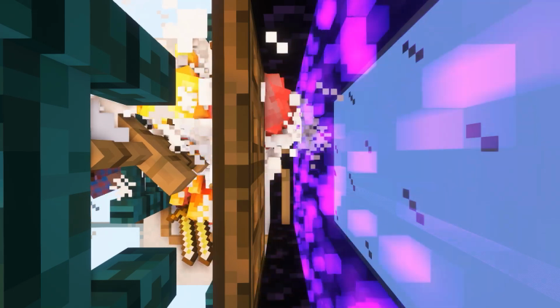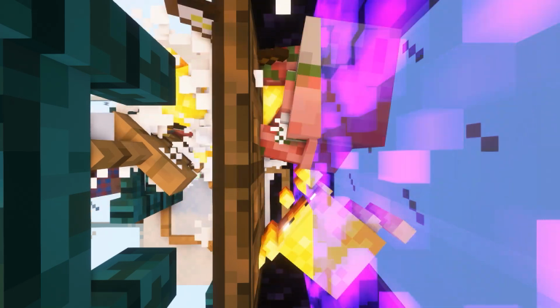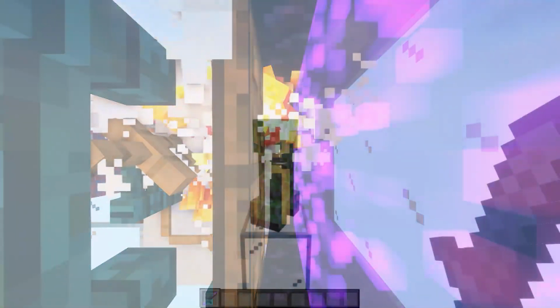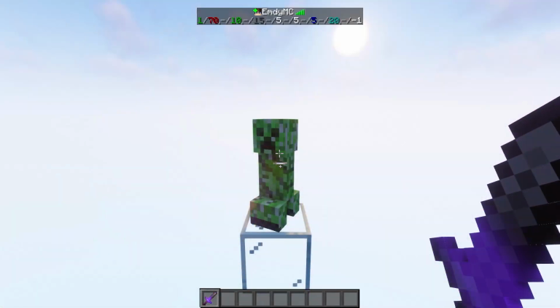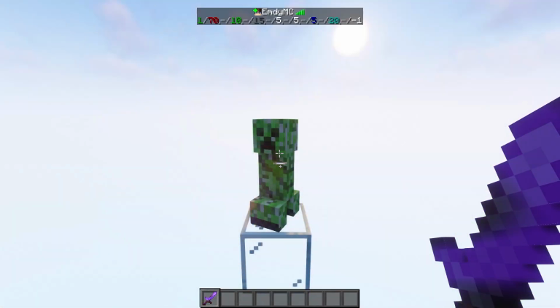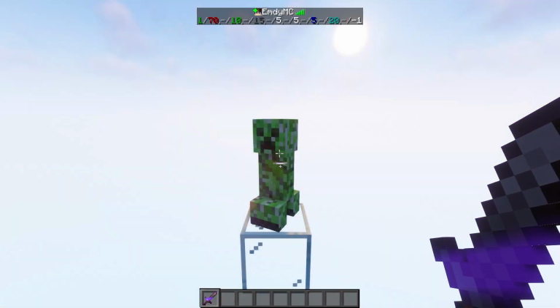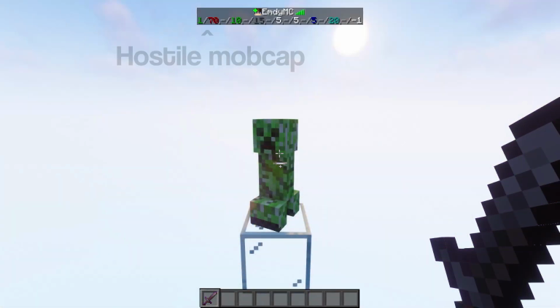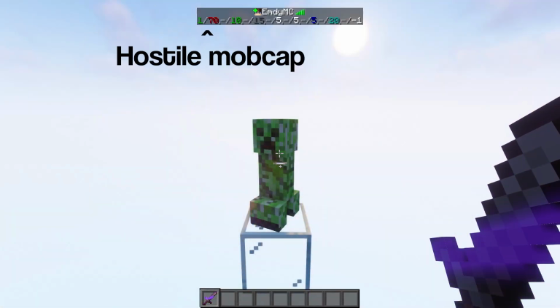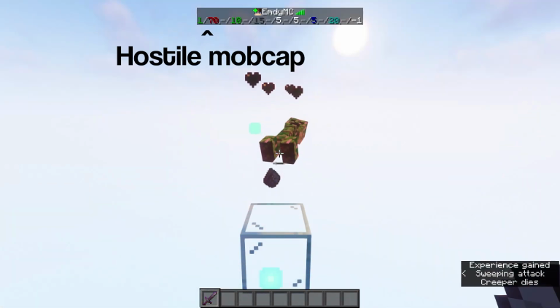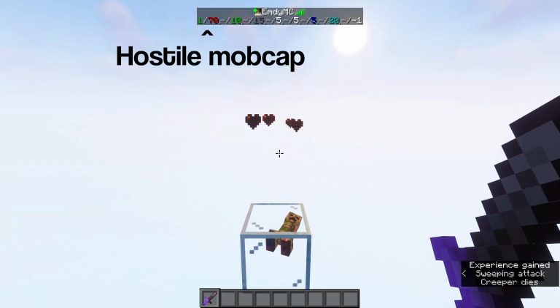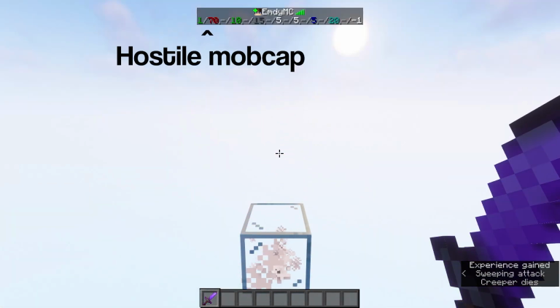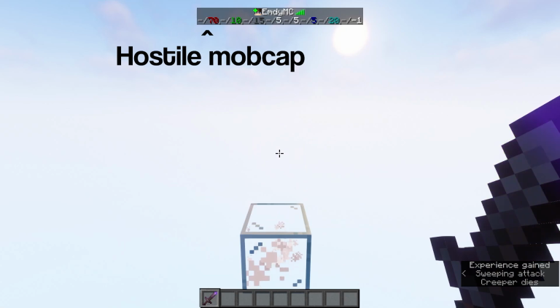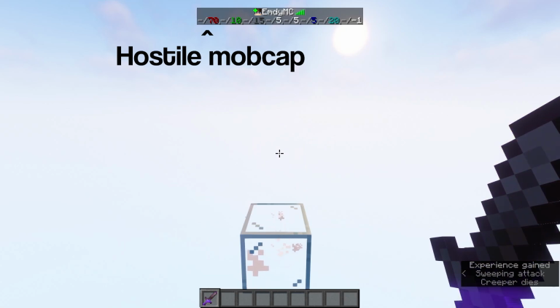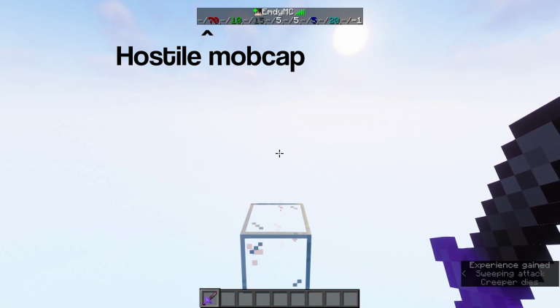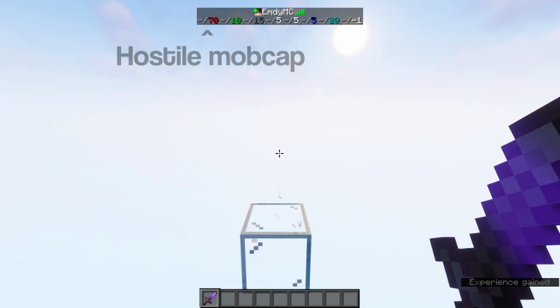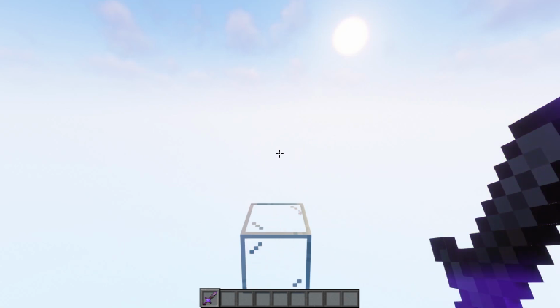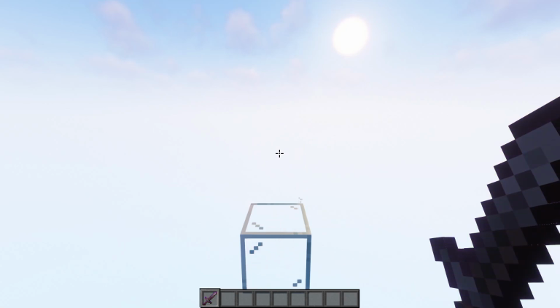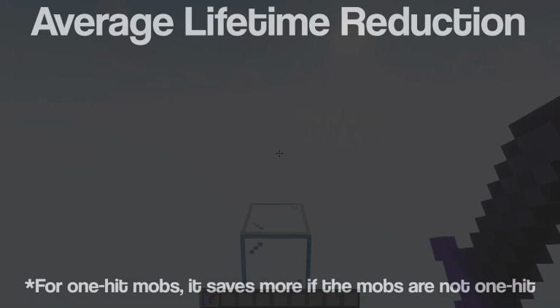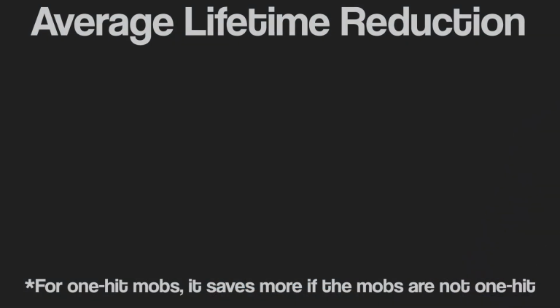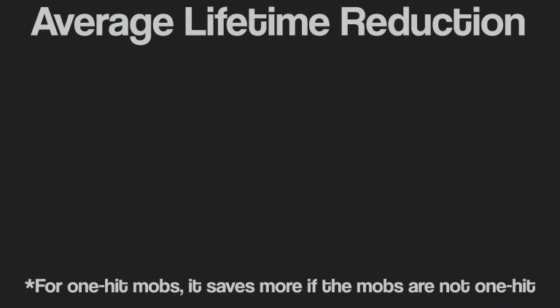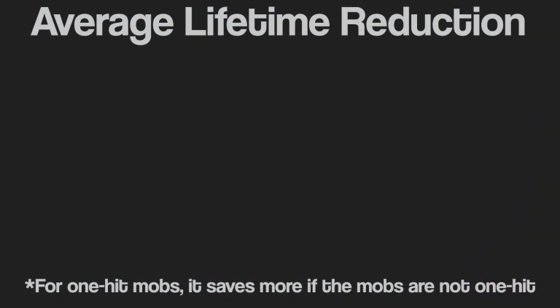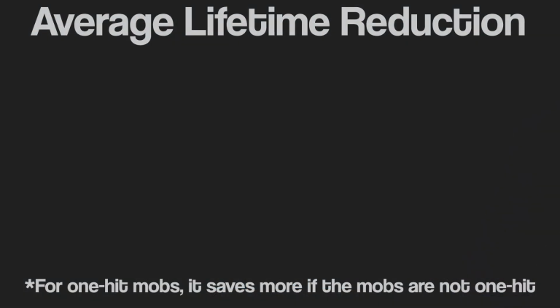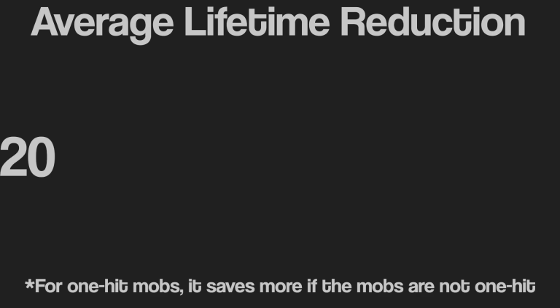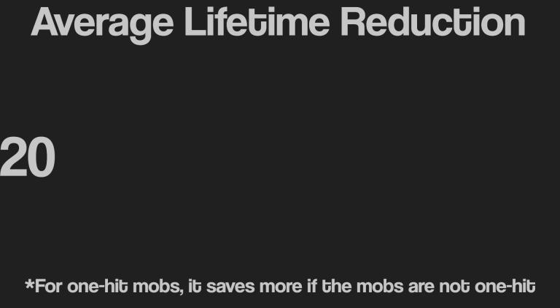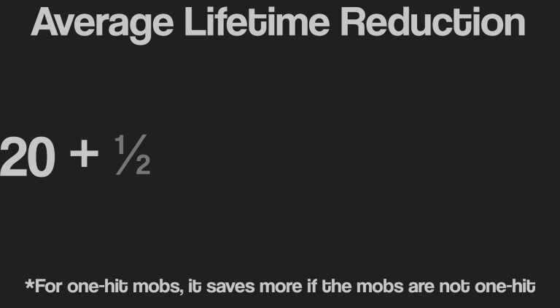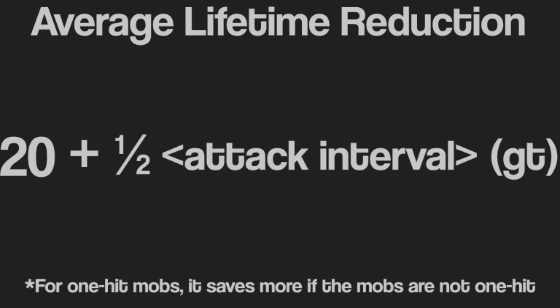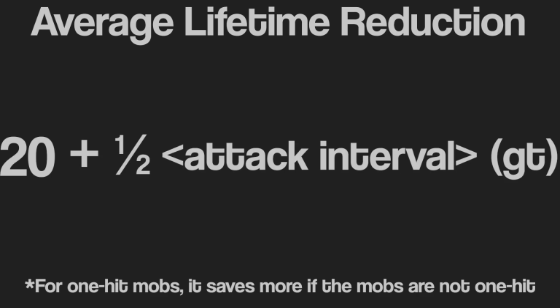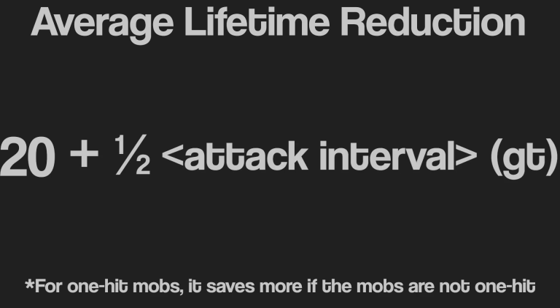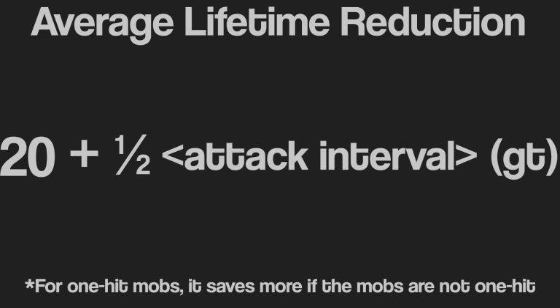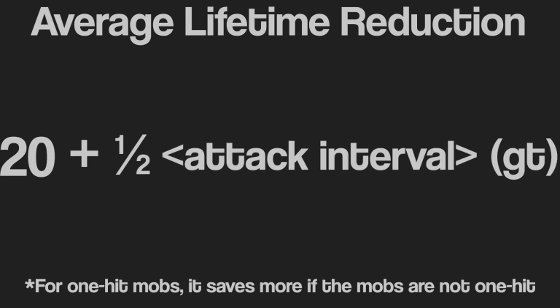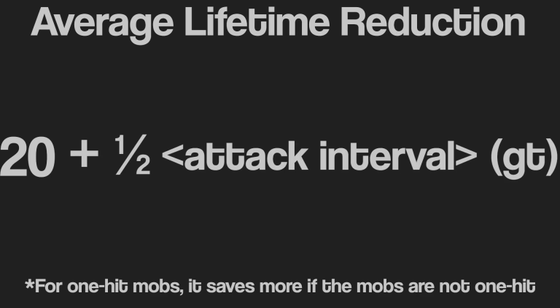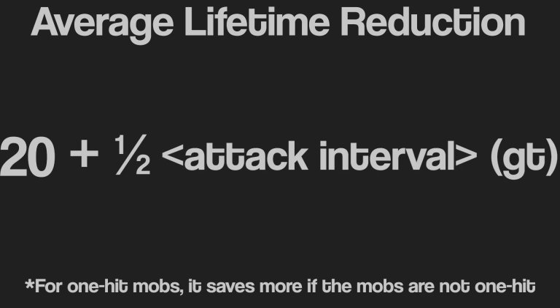This is important because normally mobs continue to count towards the mob cap while they are dying, which takes 1 second or 20 game ticks. On average, this saves 20 game ticks plus half of the attack interval of the mob lifetime in your farm.